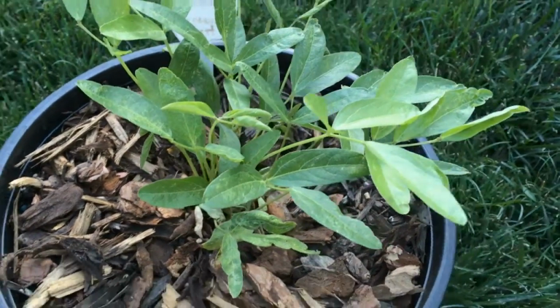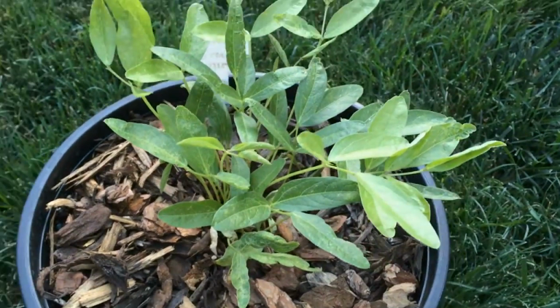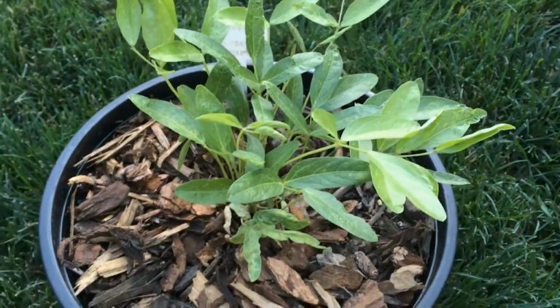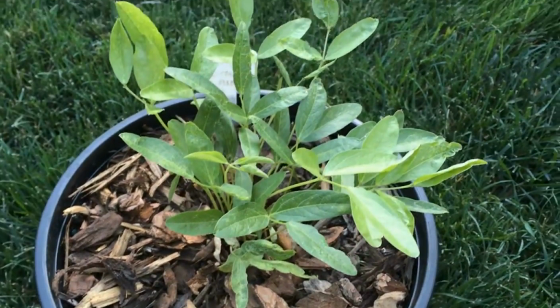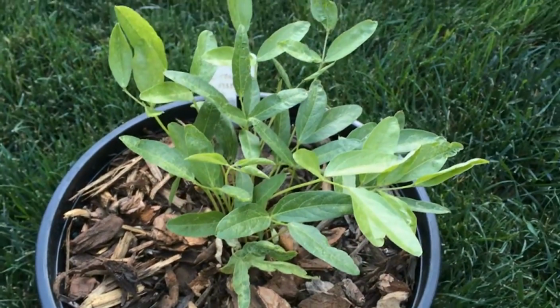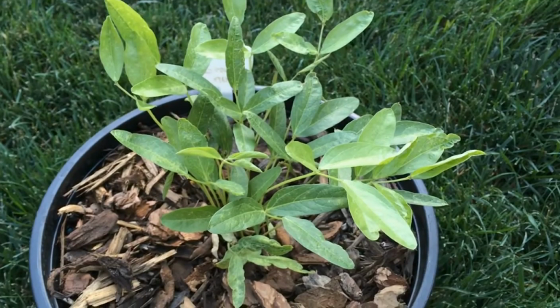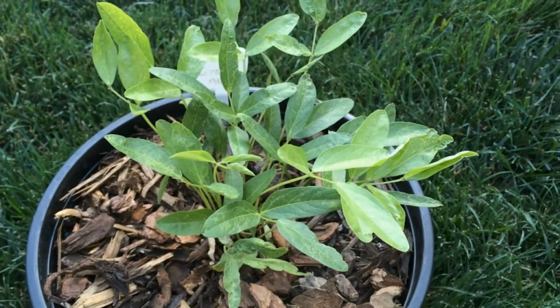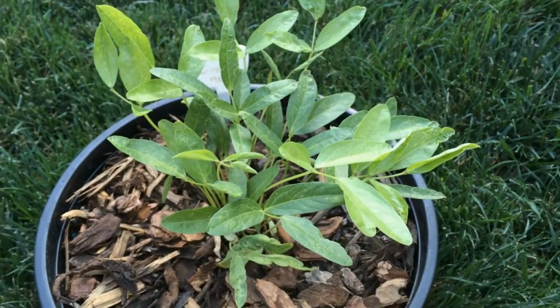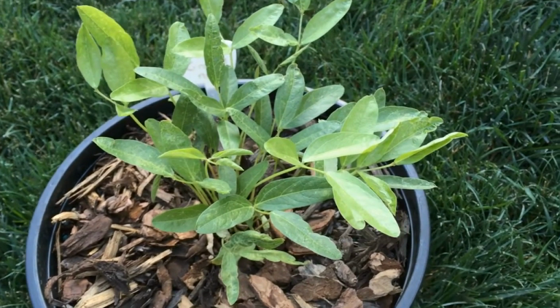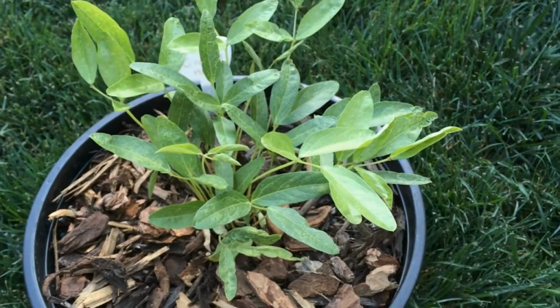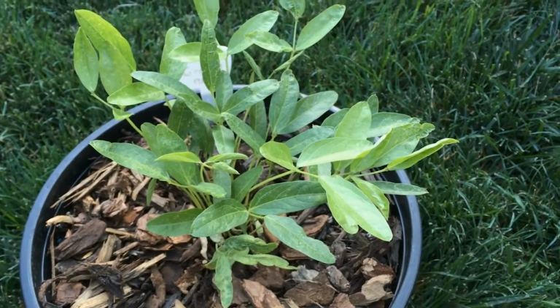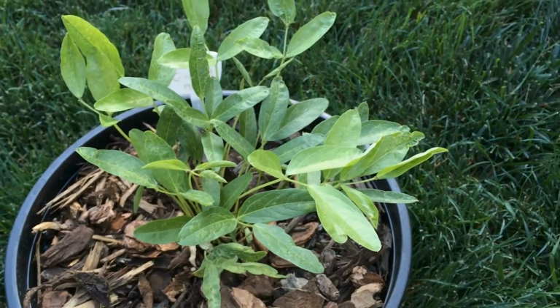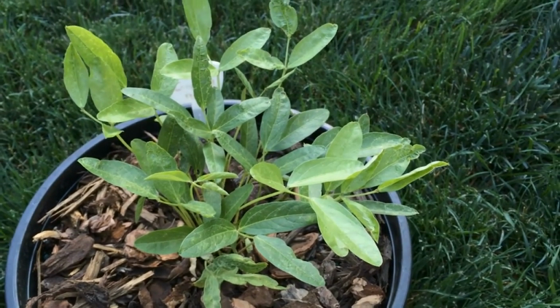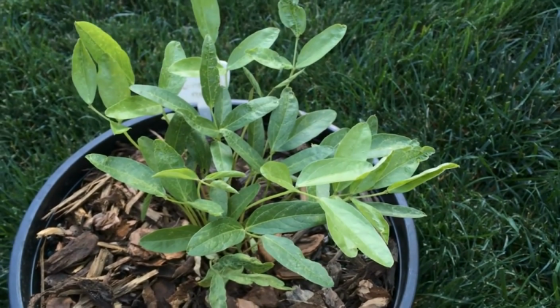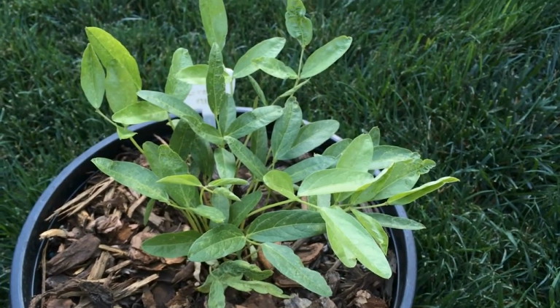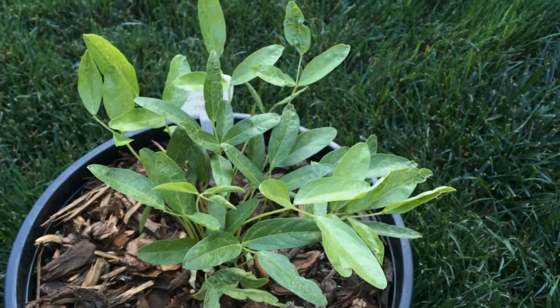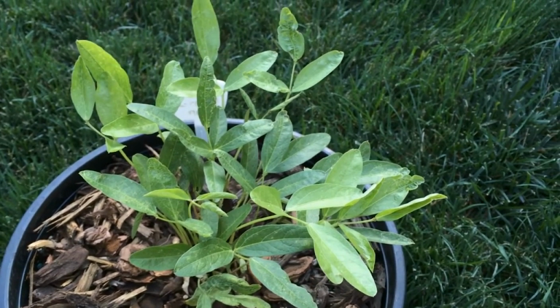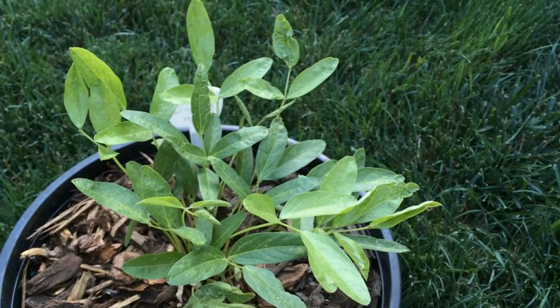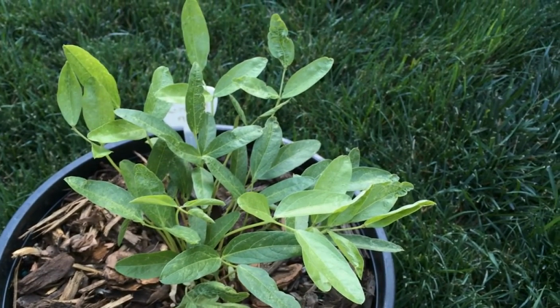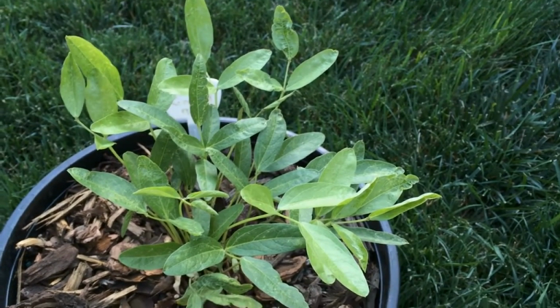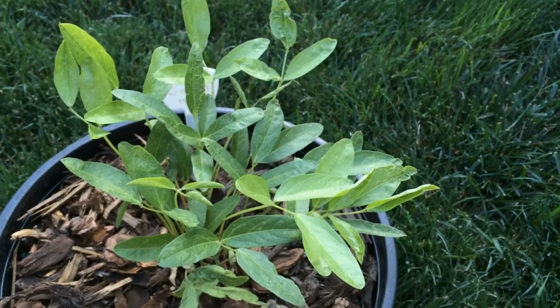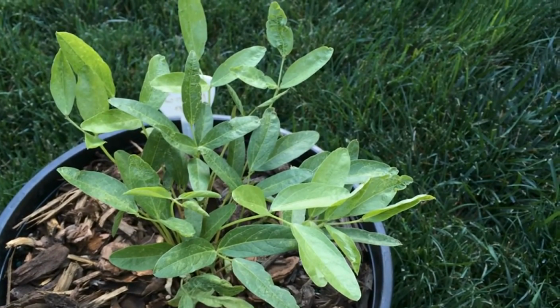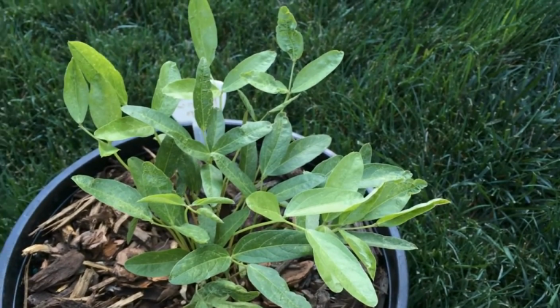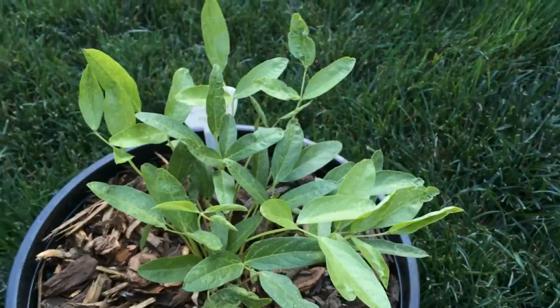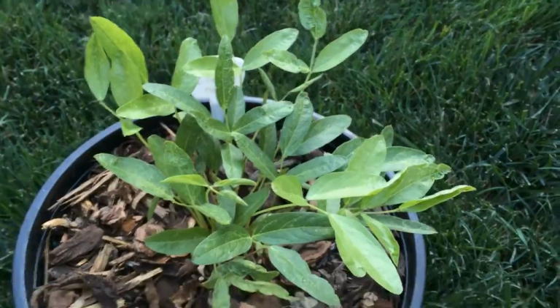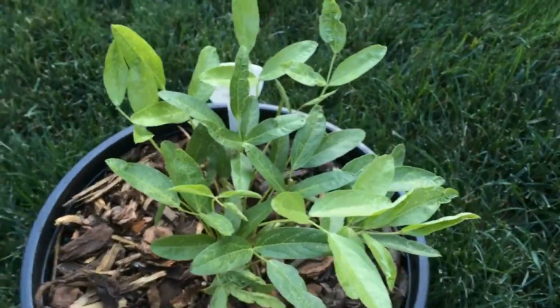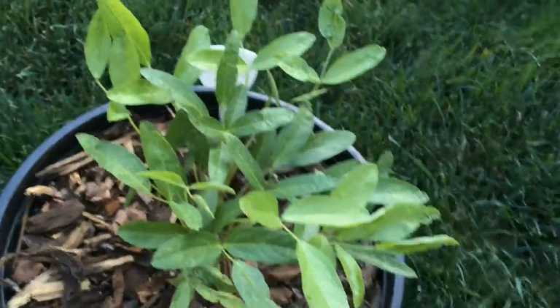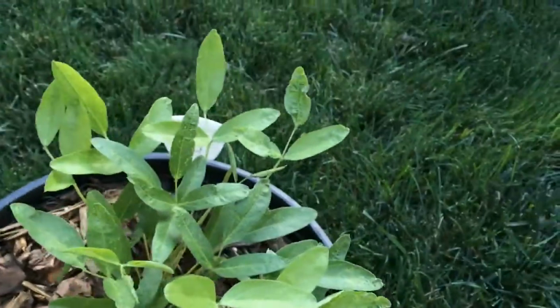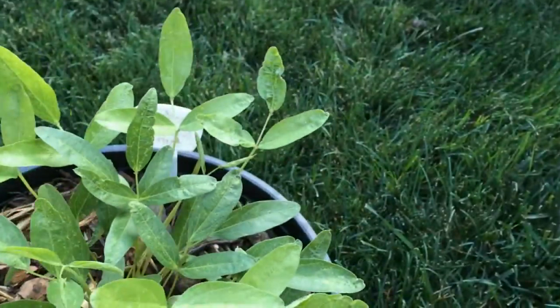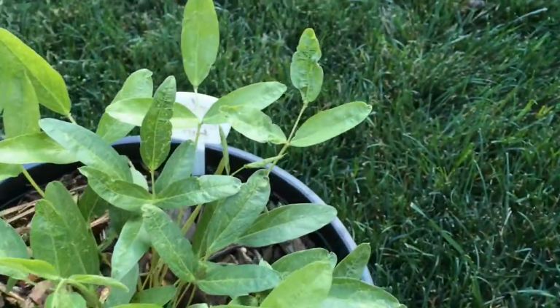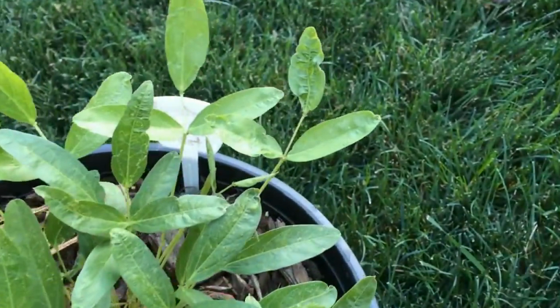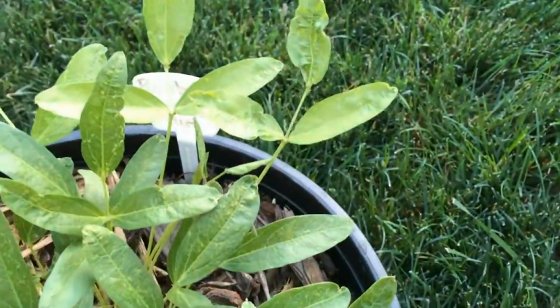First time growing it, so who knows — I'm probably doing something that would be very obvious not to do to somebody who is familiar with the plants.